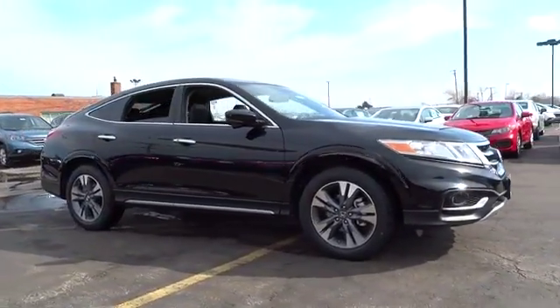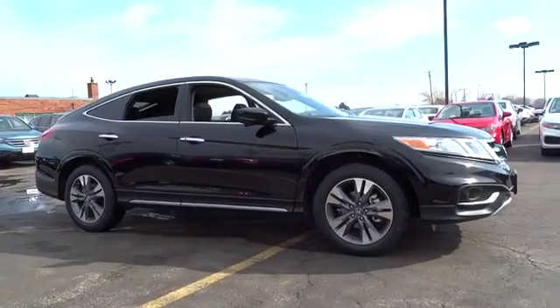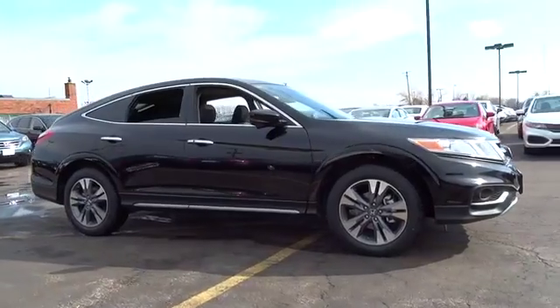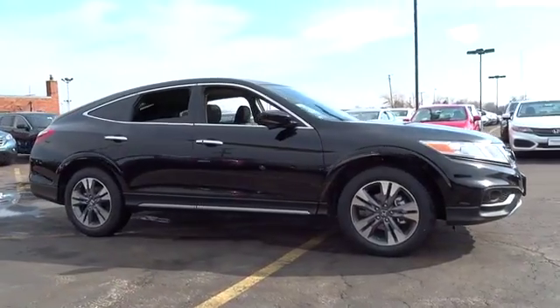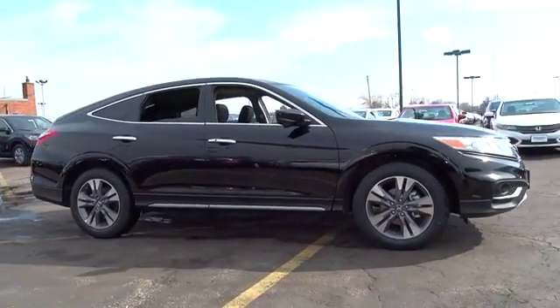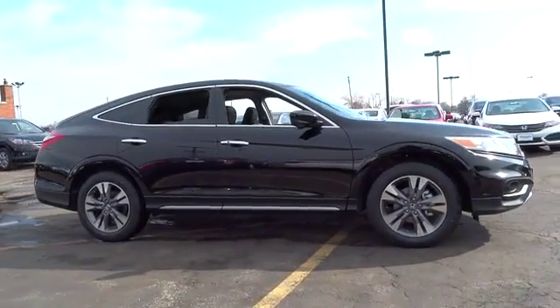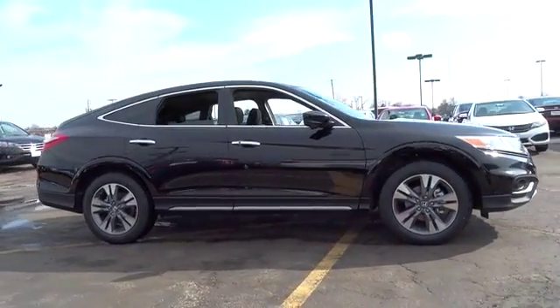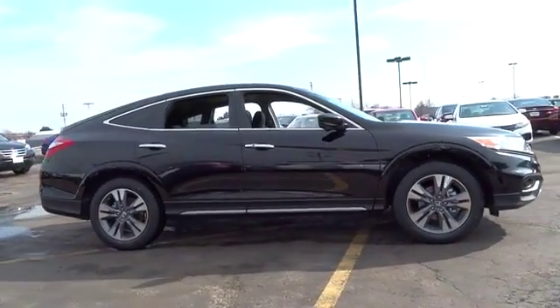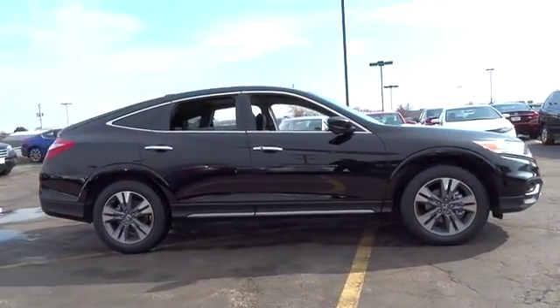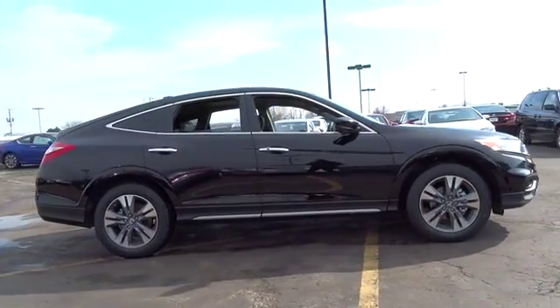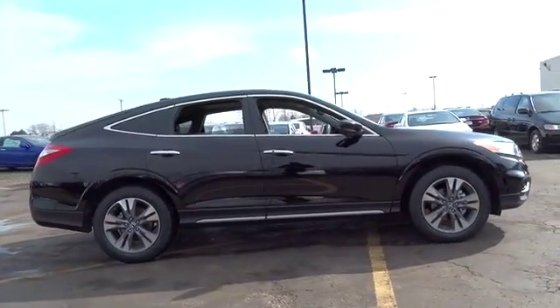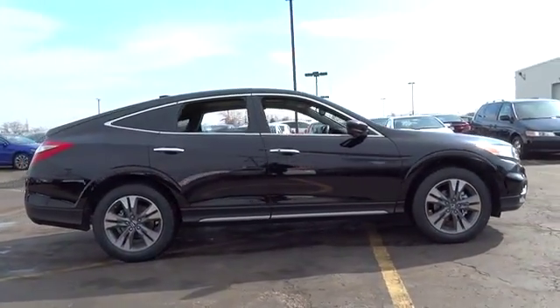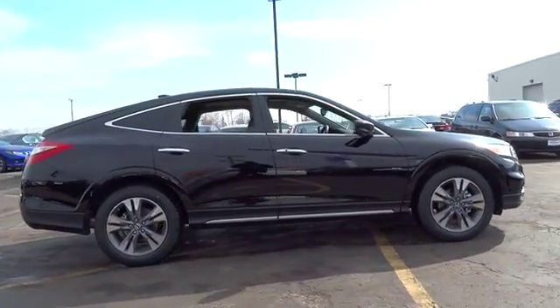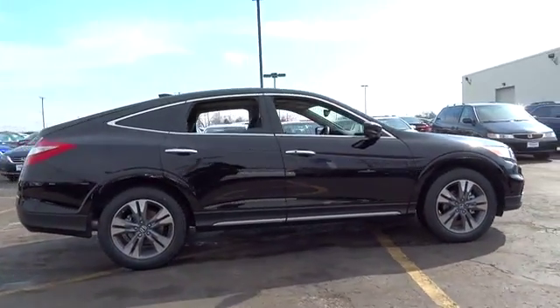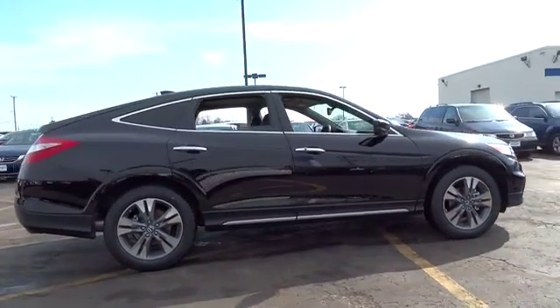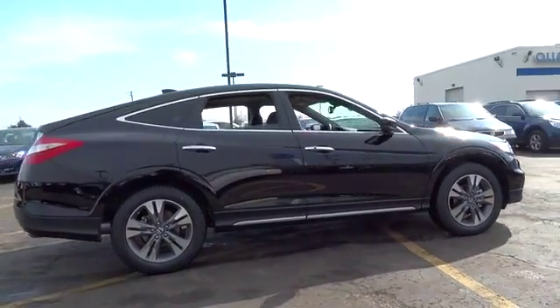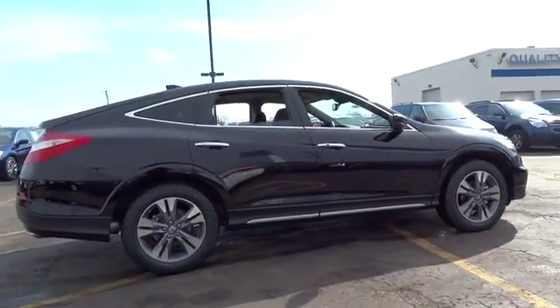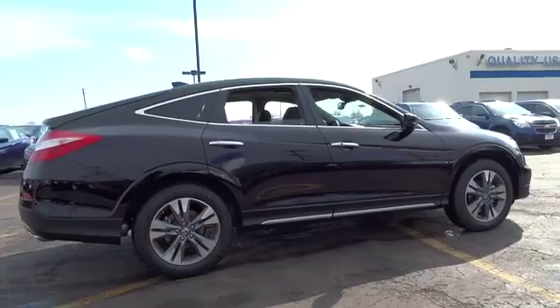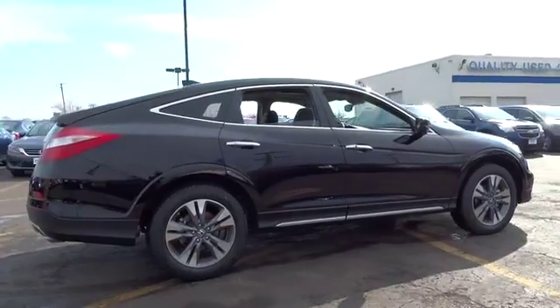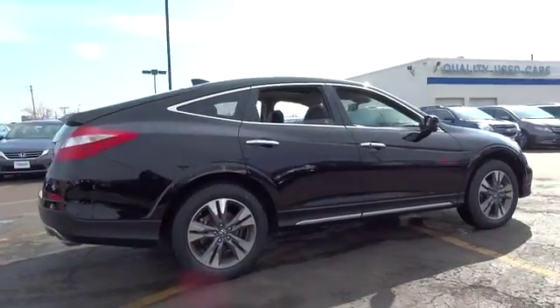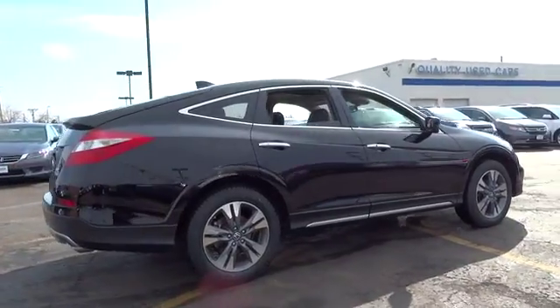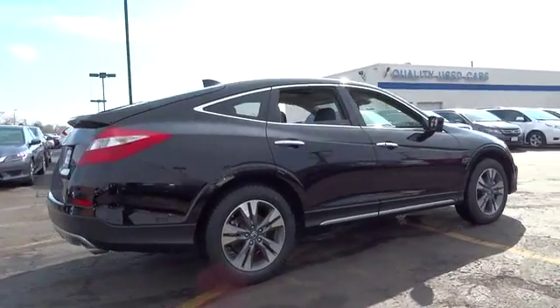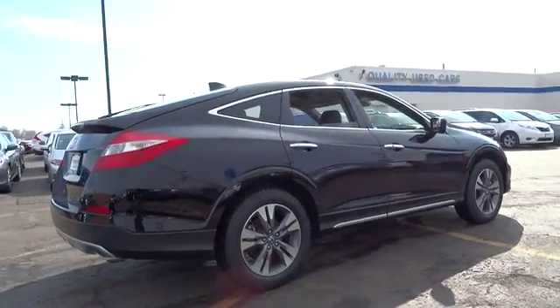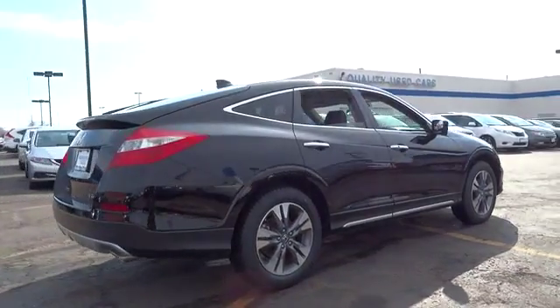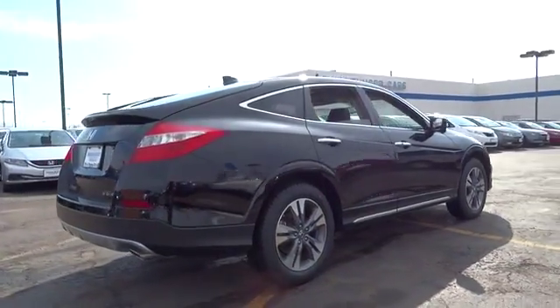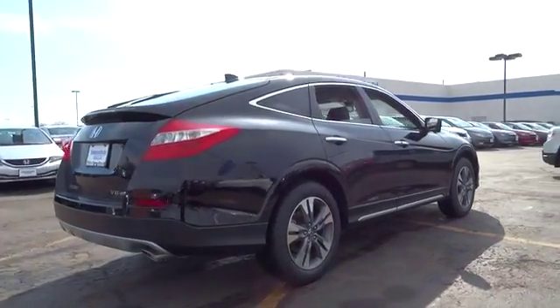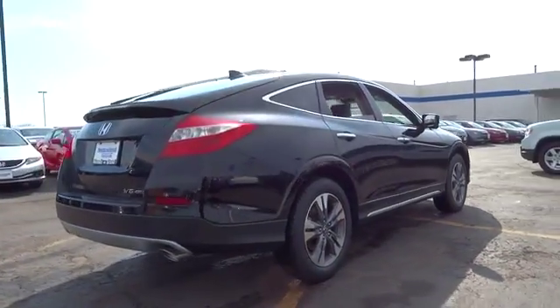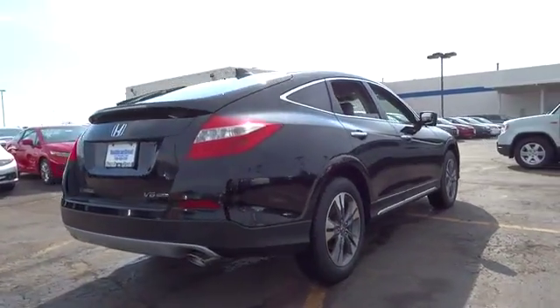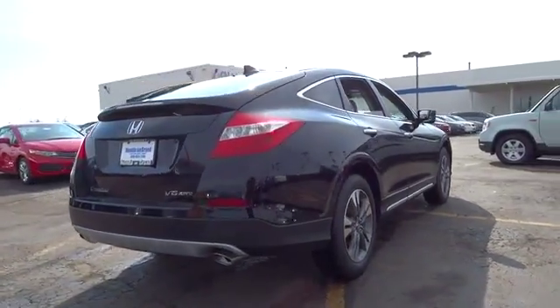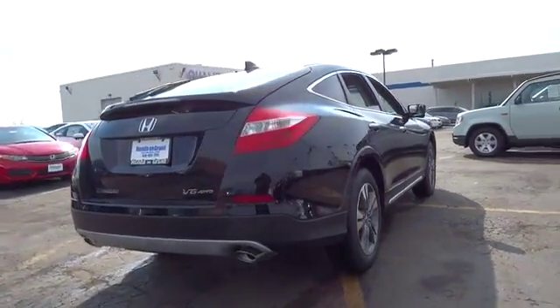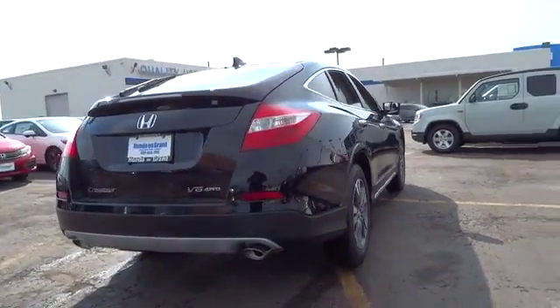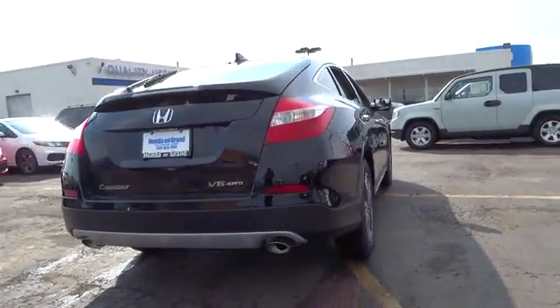Stability control. Traction control. Steering wheel audio controls. Power passenger seat. Anti-lock braking system. Power steering. Adjustable steering wheel.